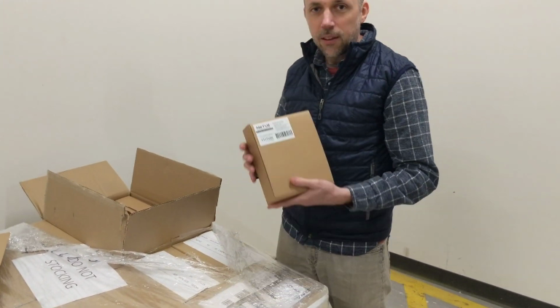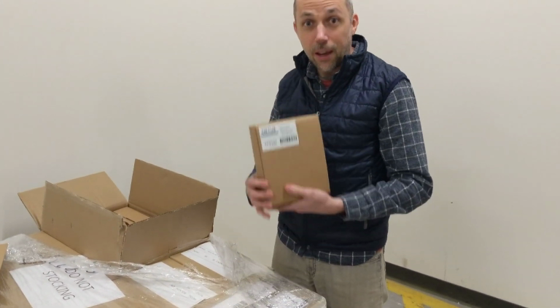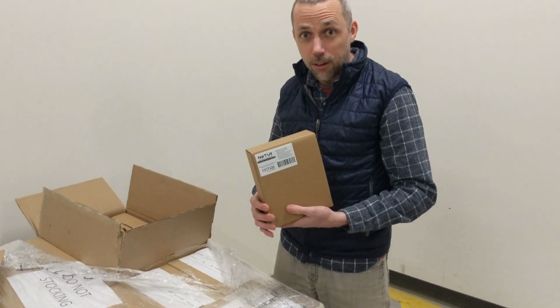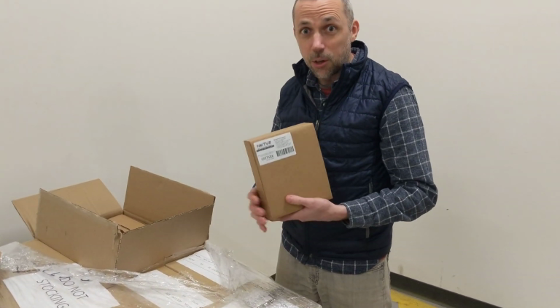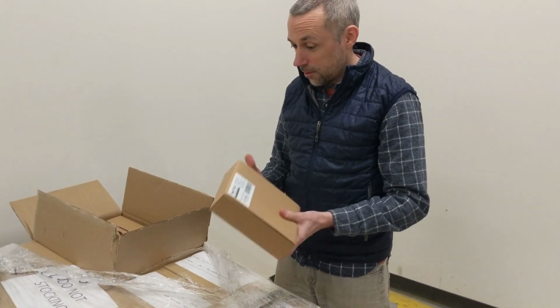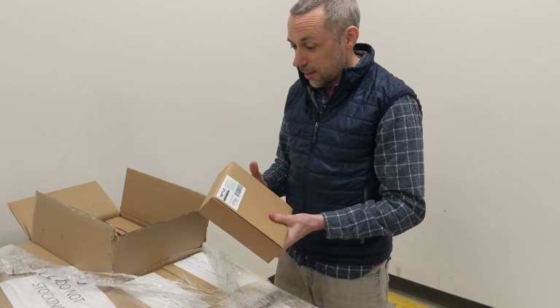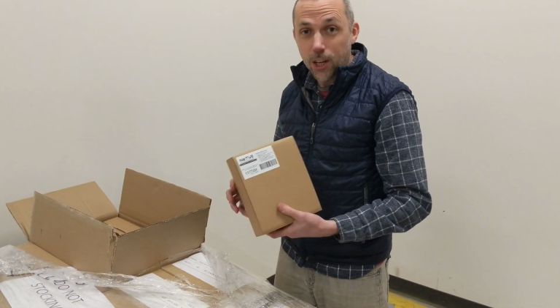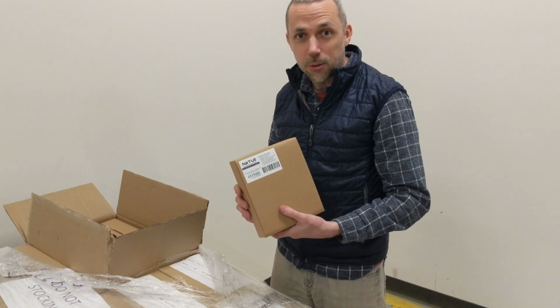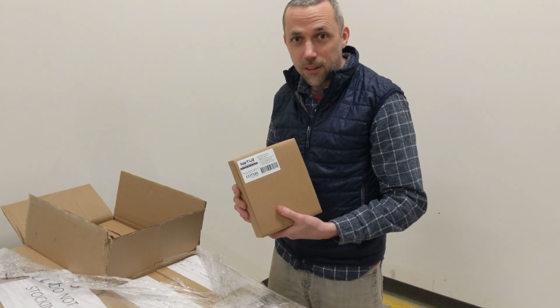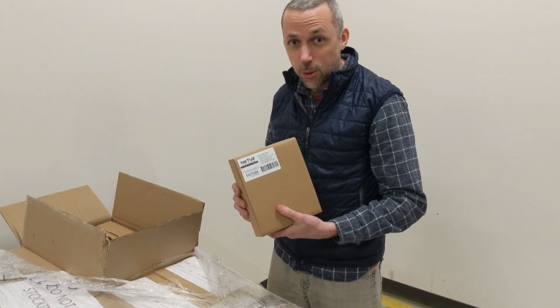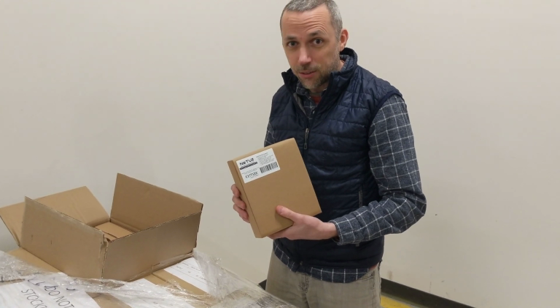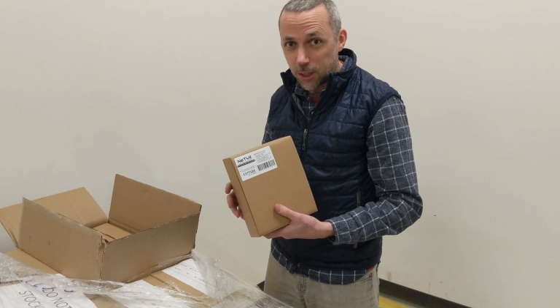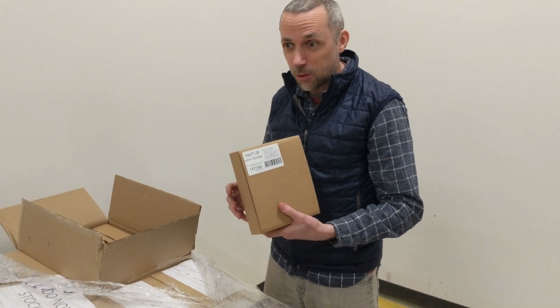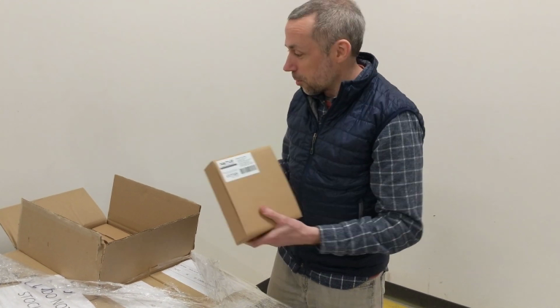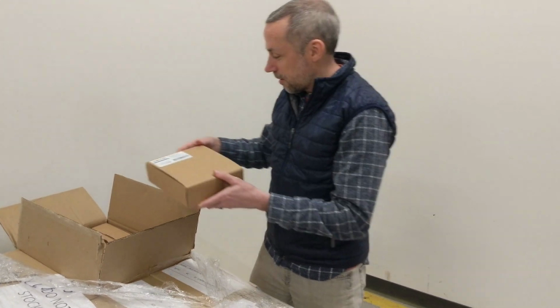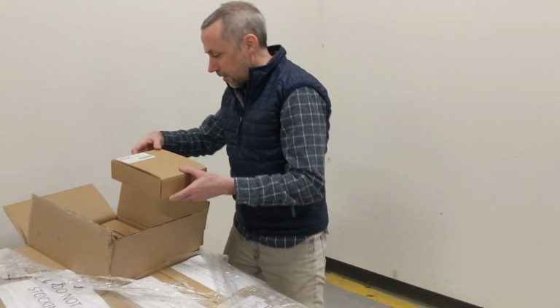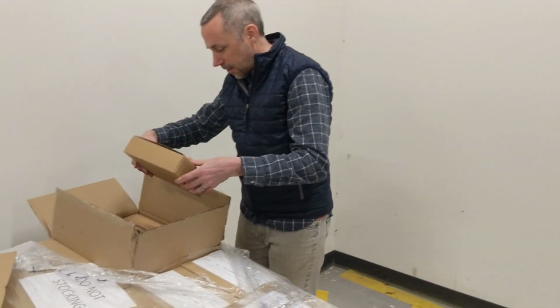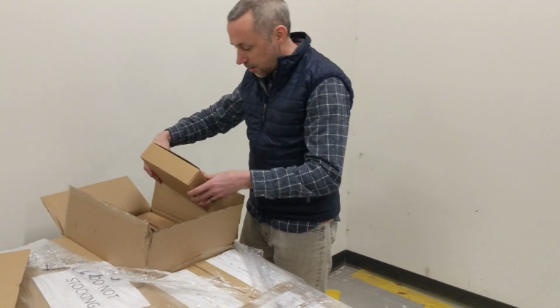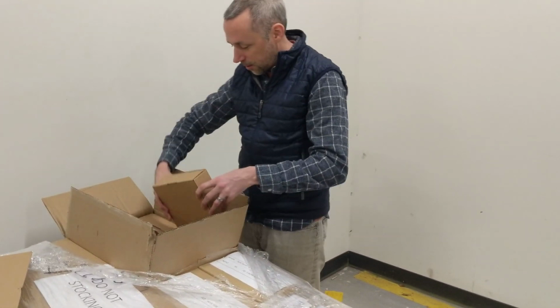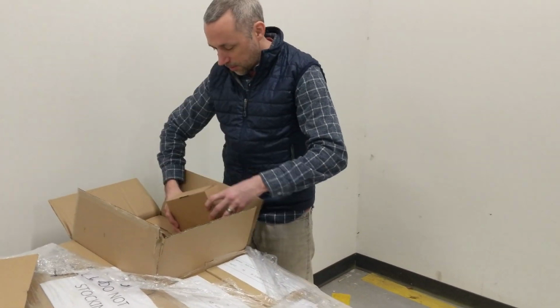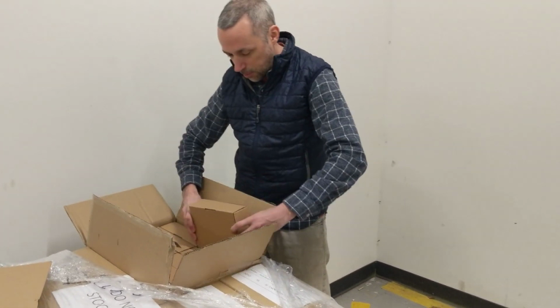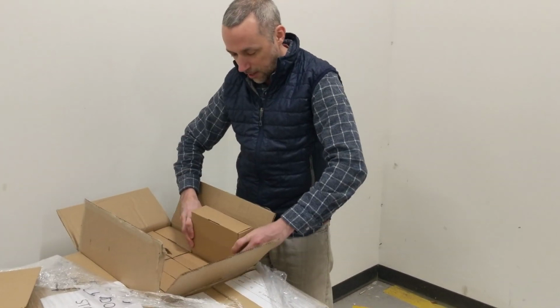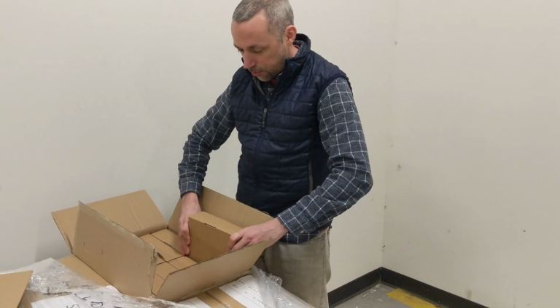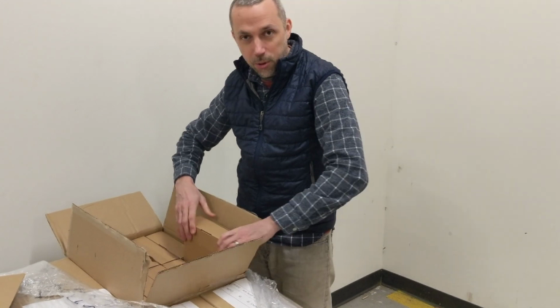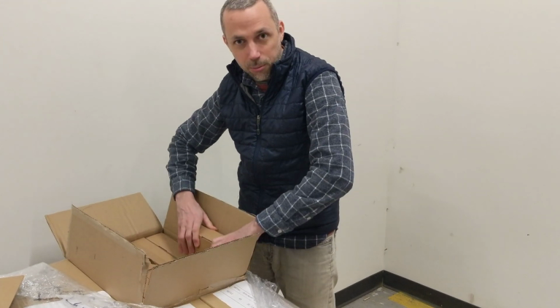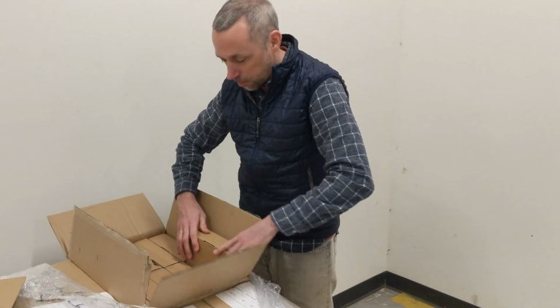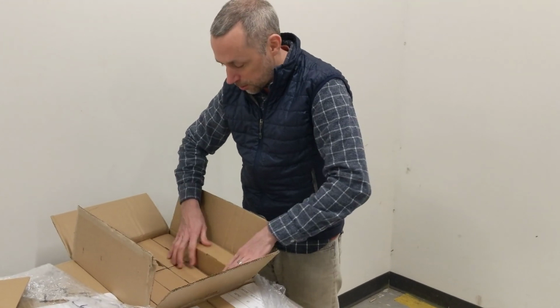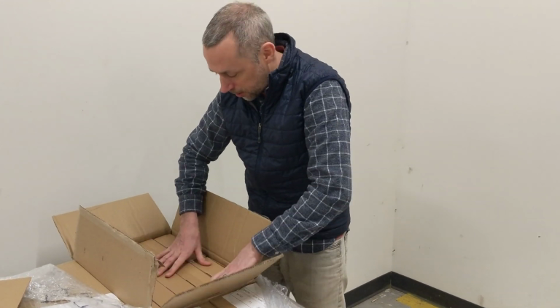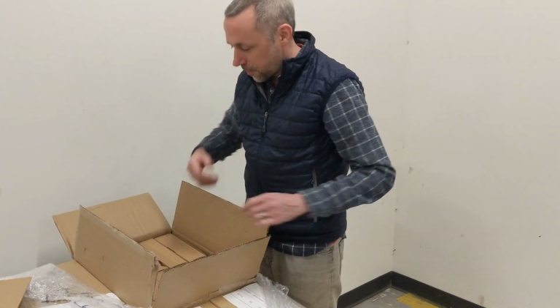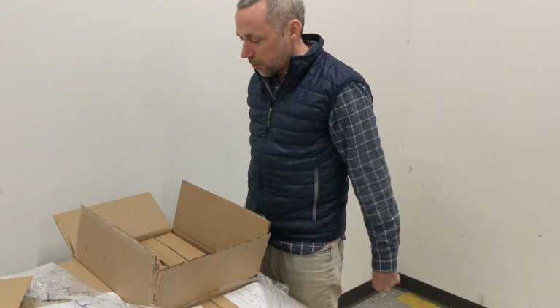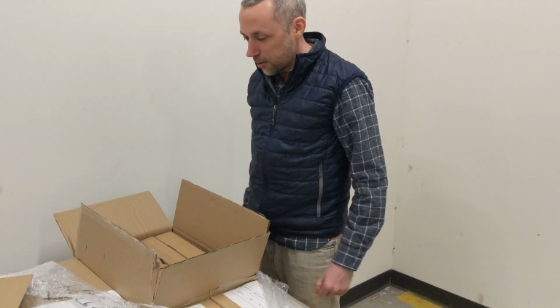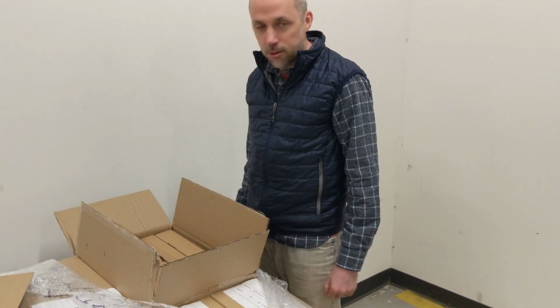If you haven't already, go check your shipping address and make sure it's the one you want. Keep an eye out for the shipping confirmation from CrowdSupply, and you can get yours.